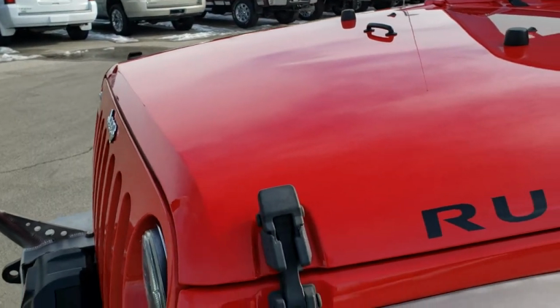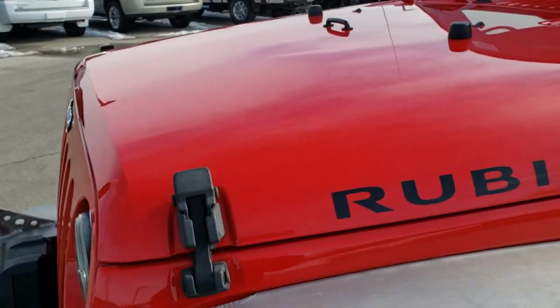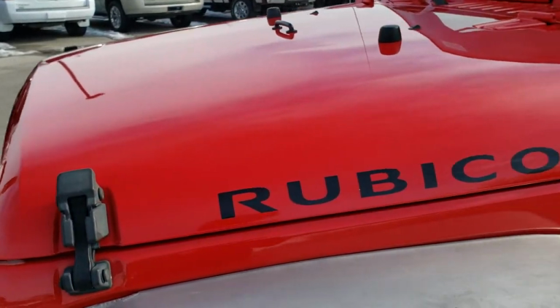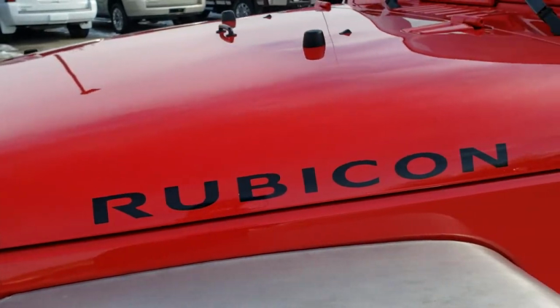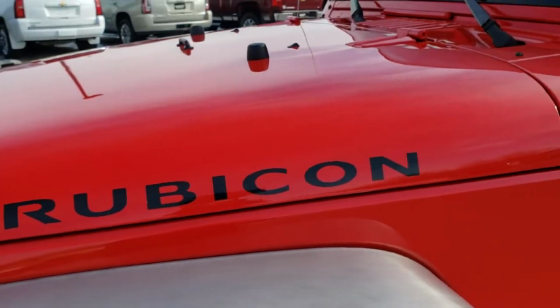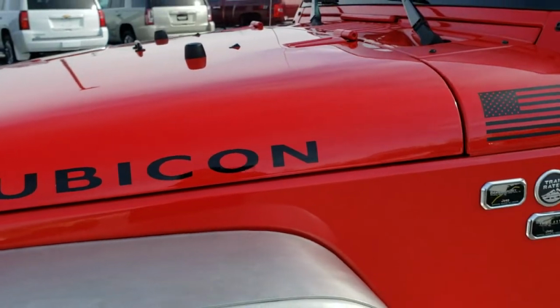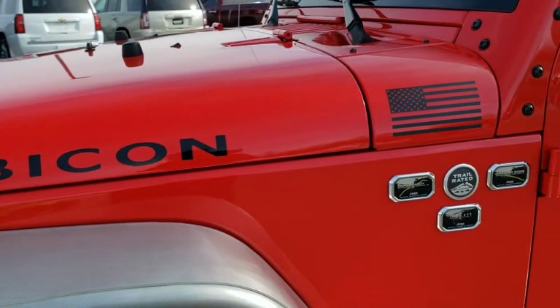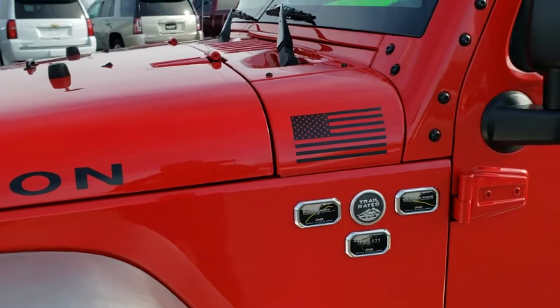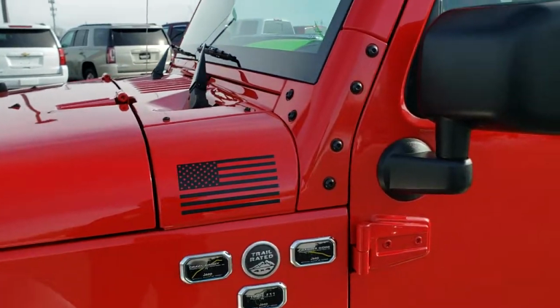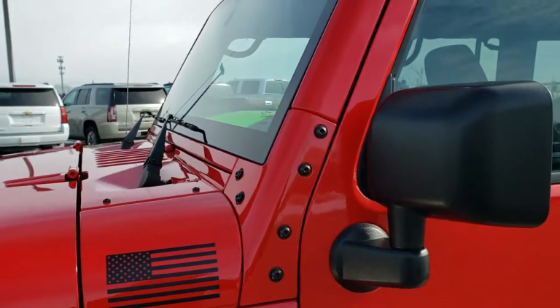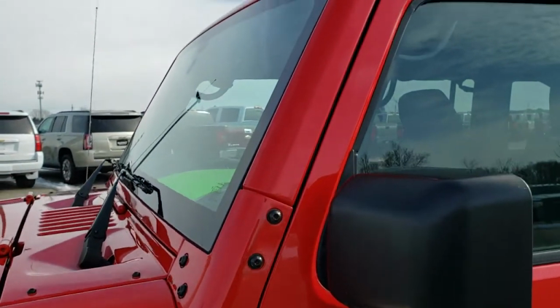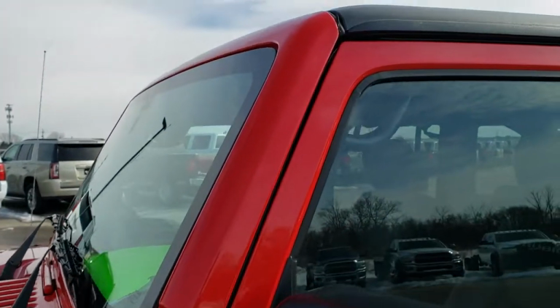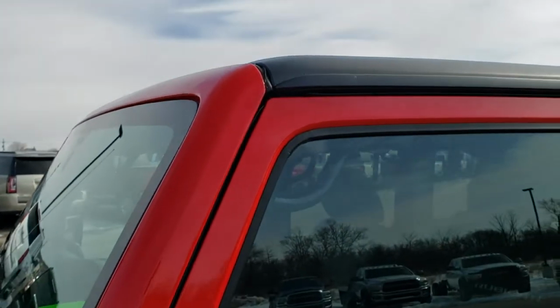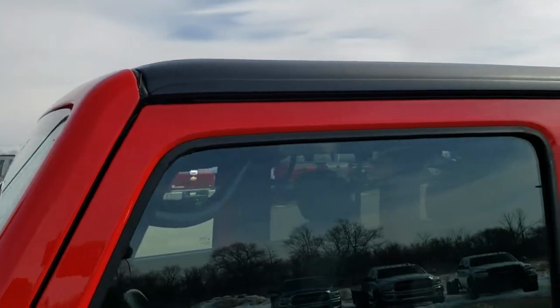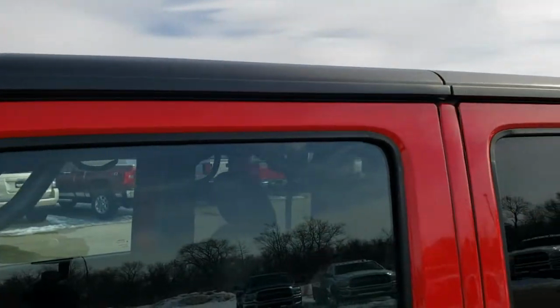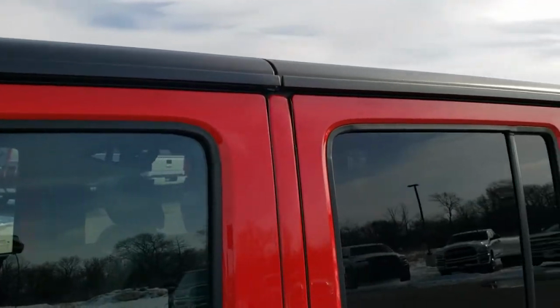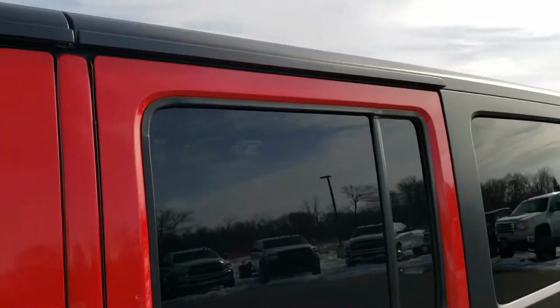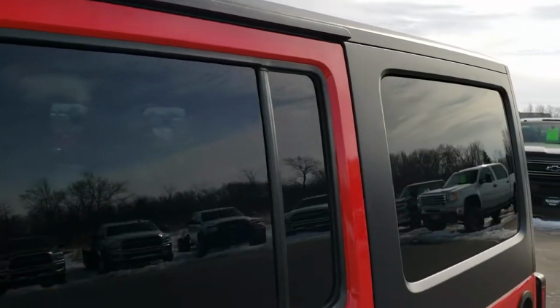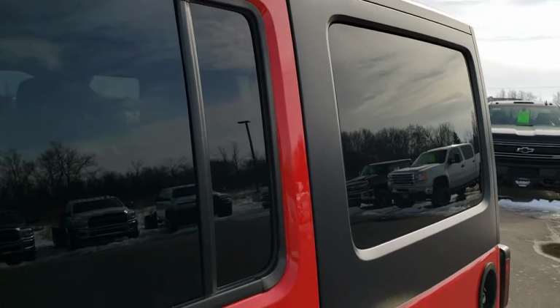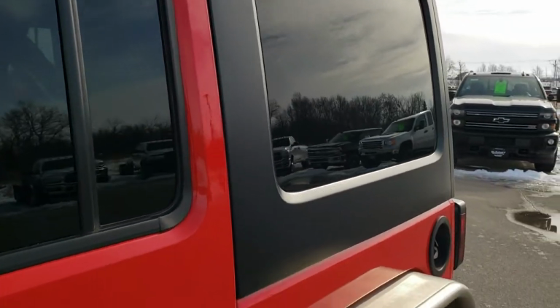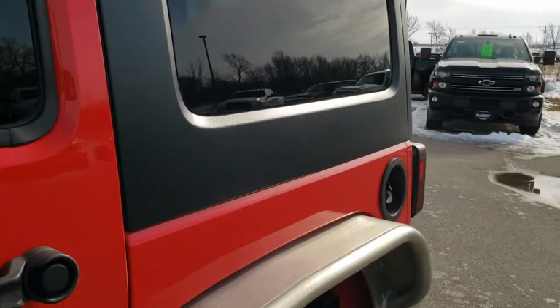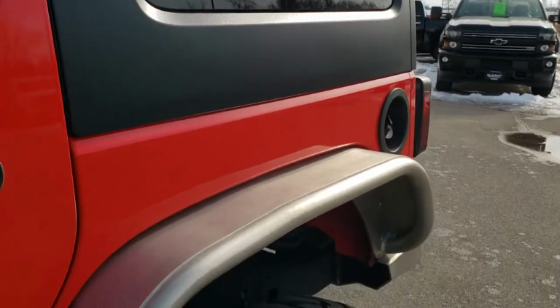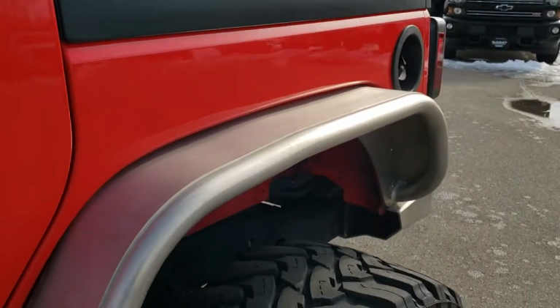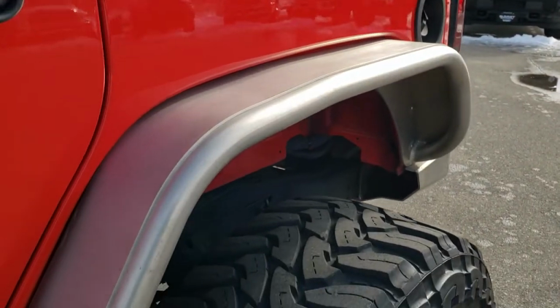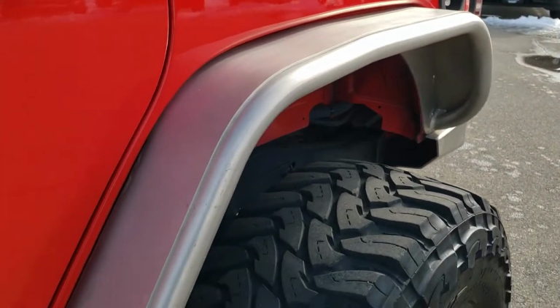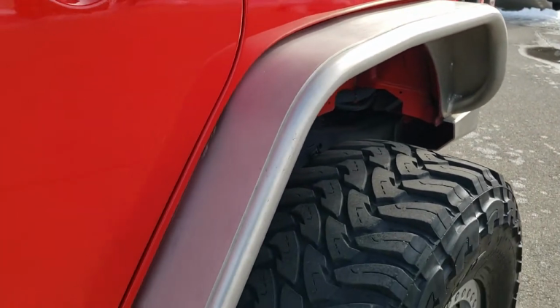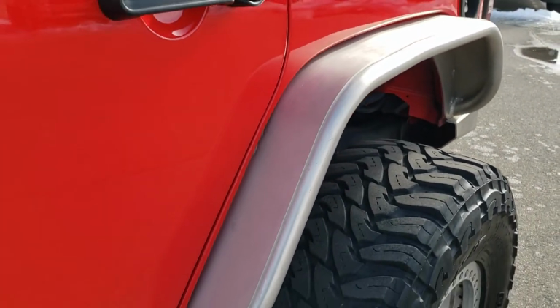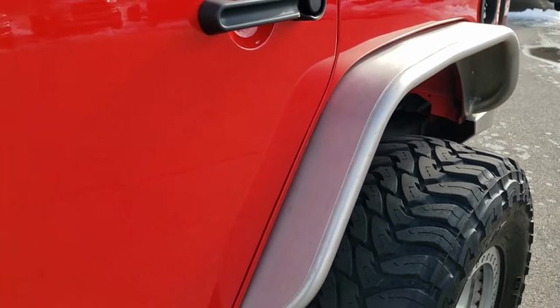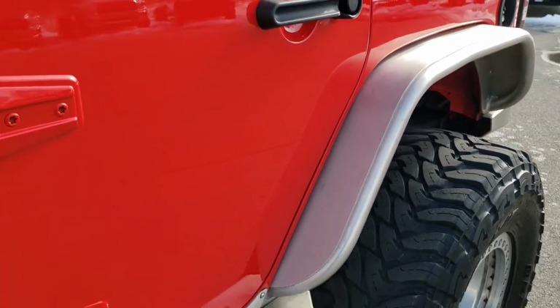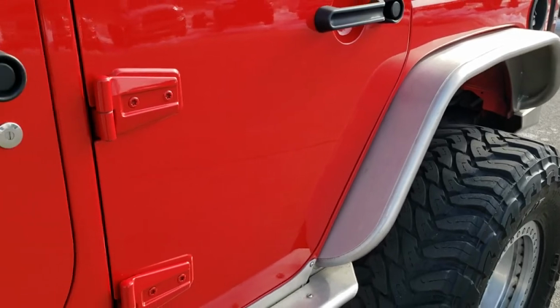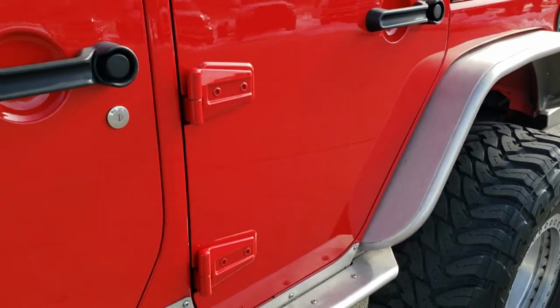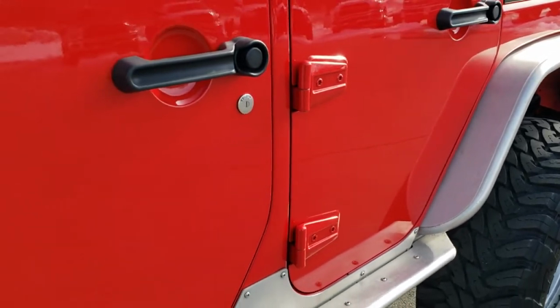This one has a 3.6 liter Pentastar V6 motor. It has been fully safetied and inspected by our service shop, has a fresh oil and filter change, all the fluids have been checked and topped off, and this Jeep is 100% ready to go.